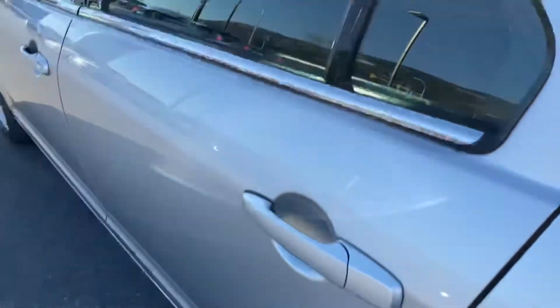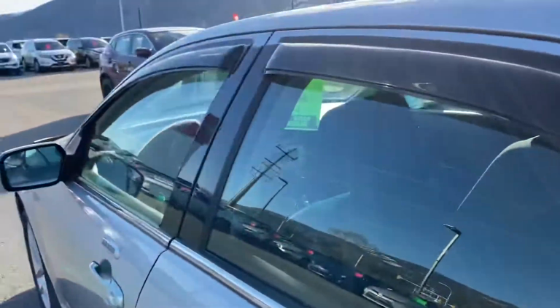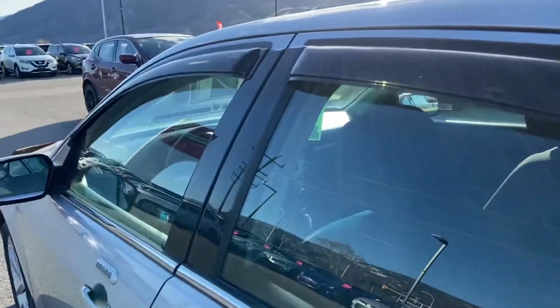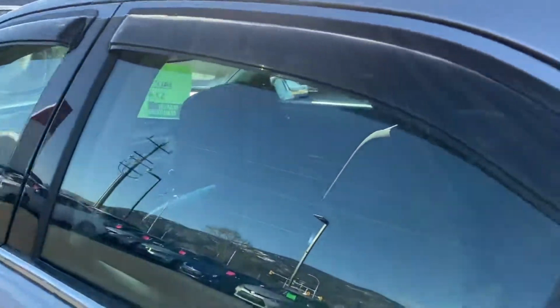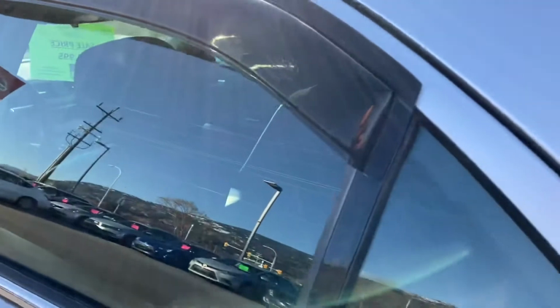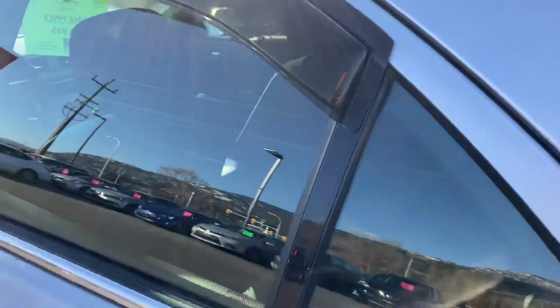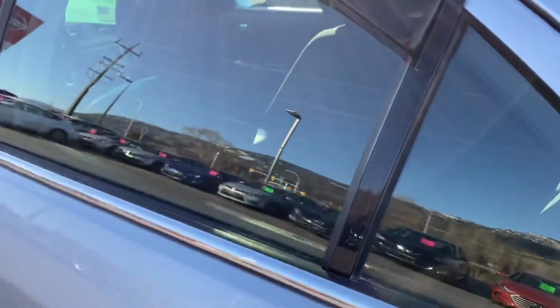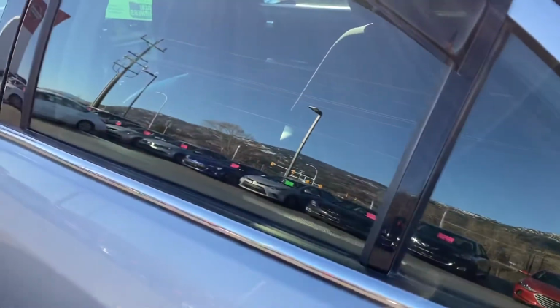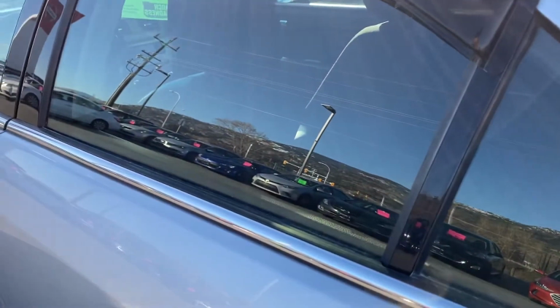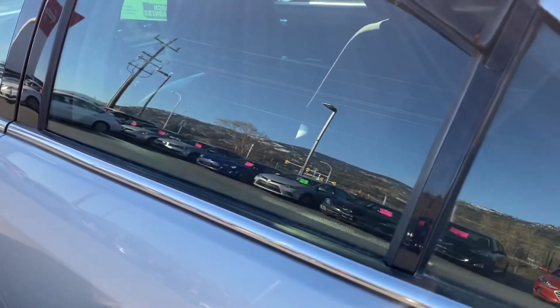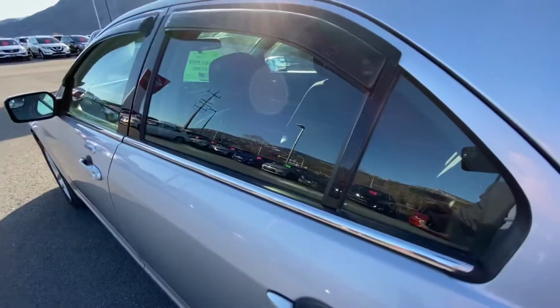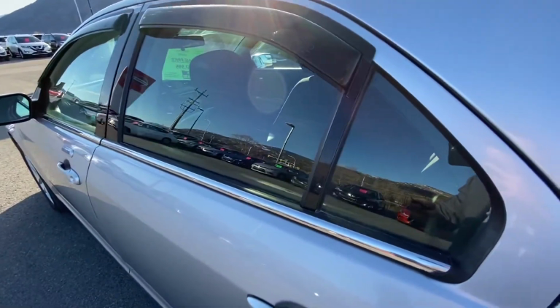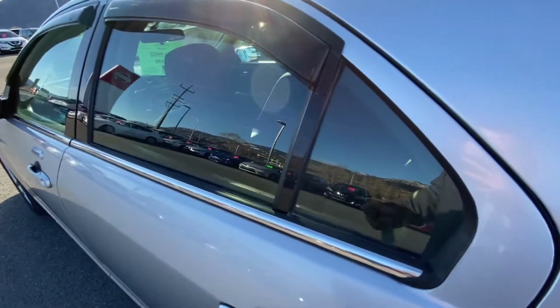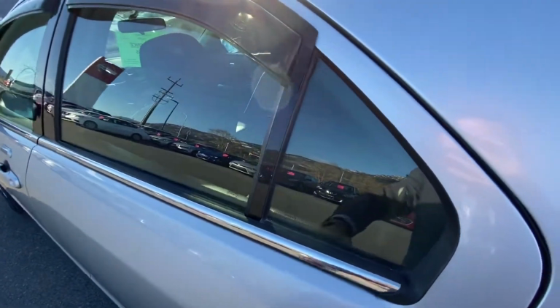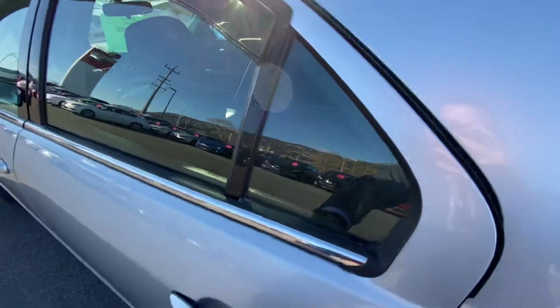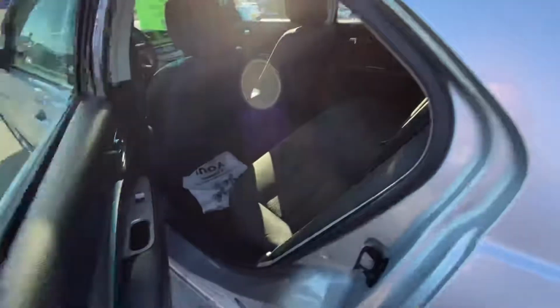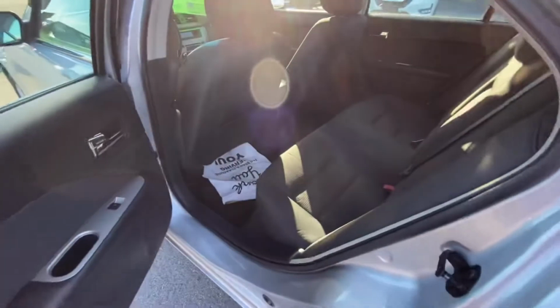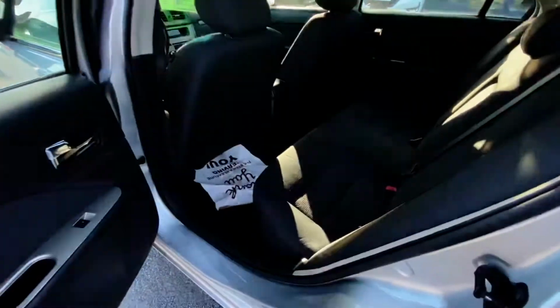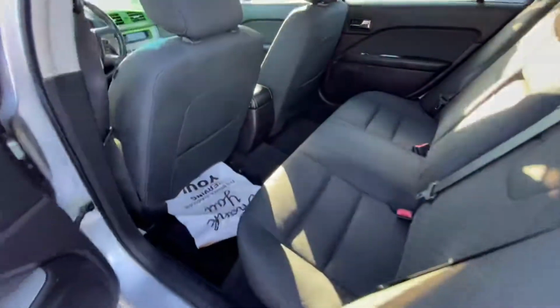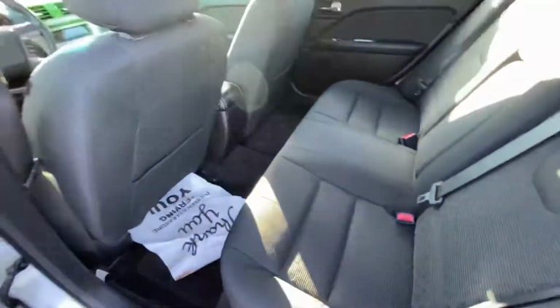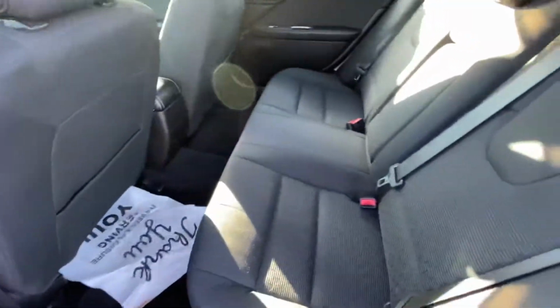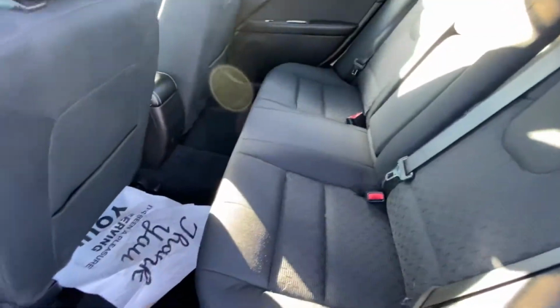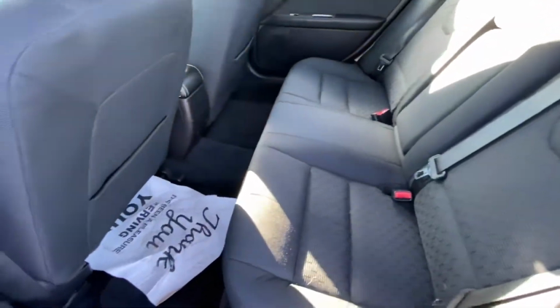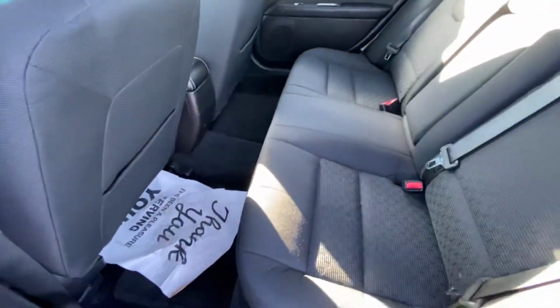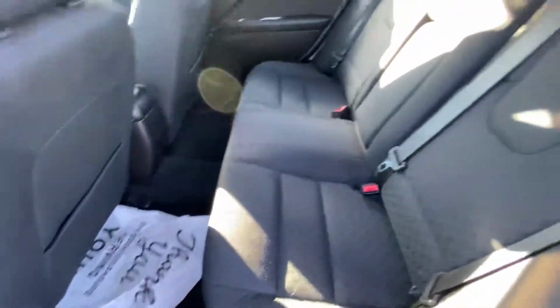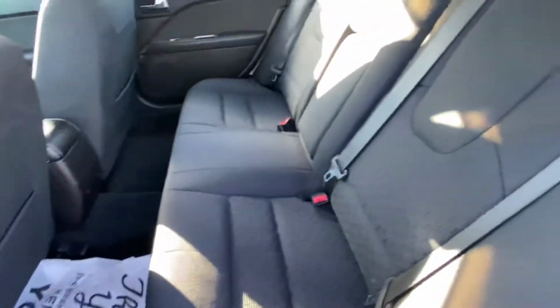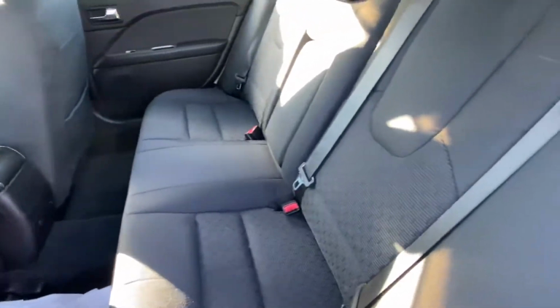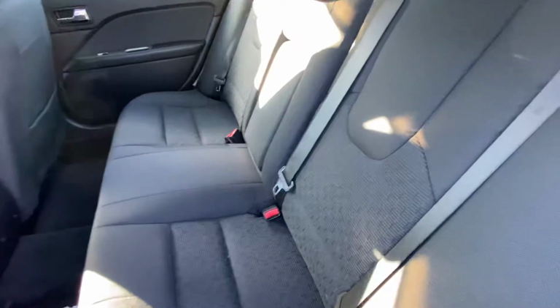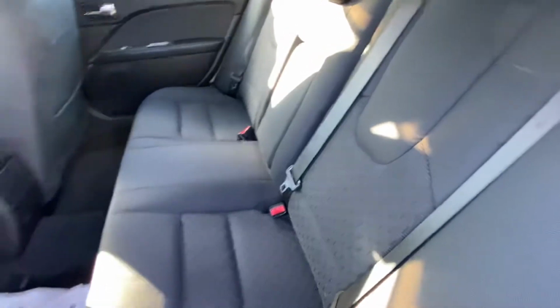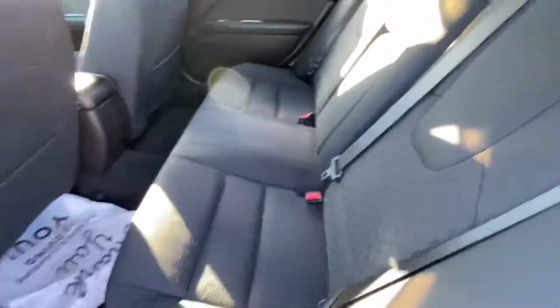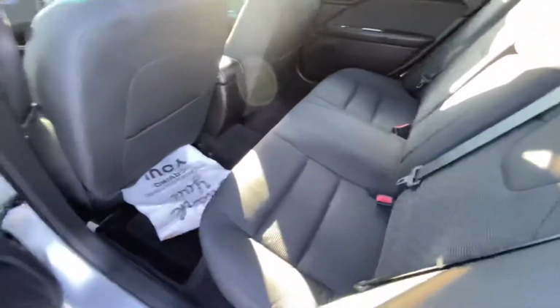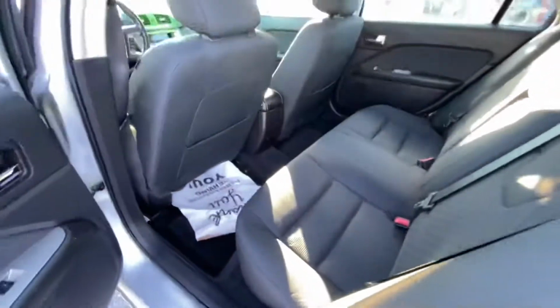You also got the window deflectors, which is always nice. The inside looks mint. If I remember correctly, when we got this in, we didn't even have to detail it — it was so well kept.